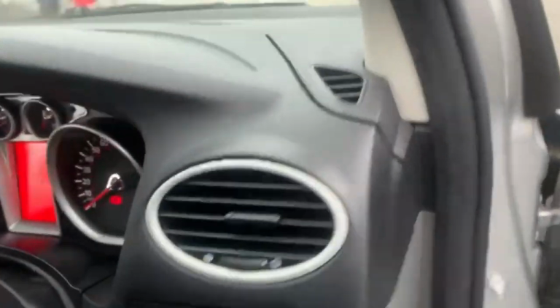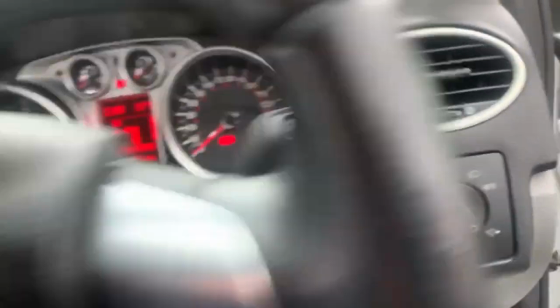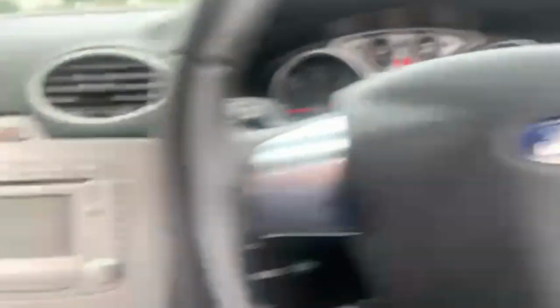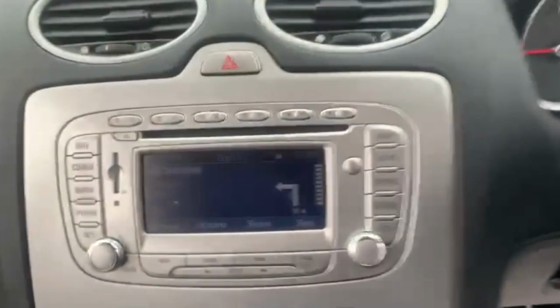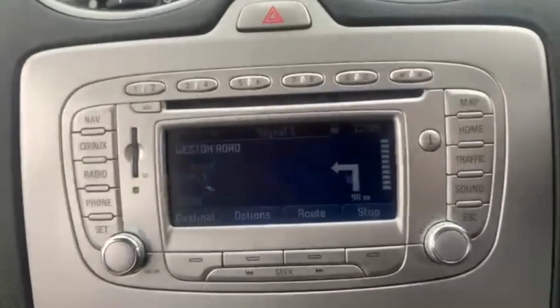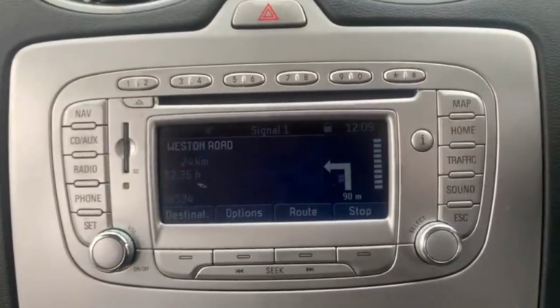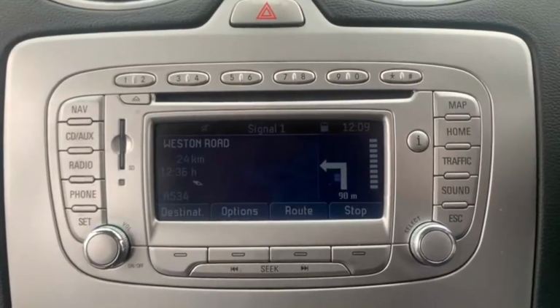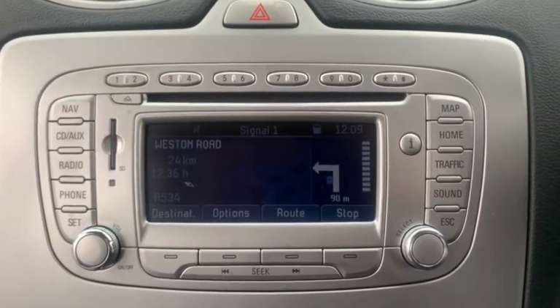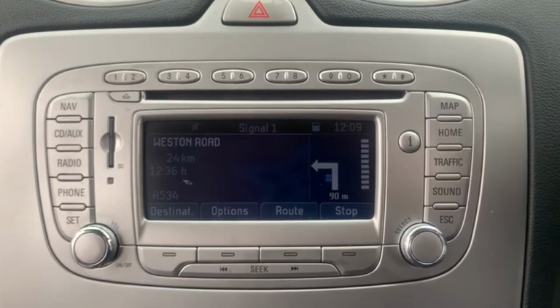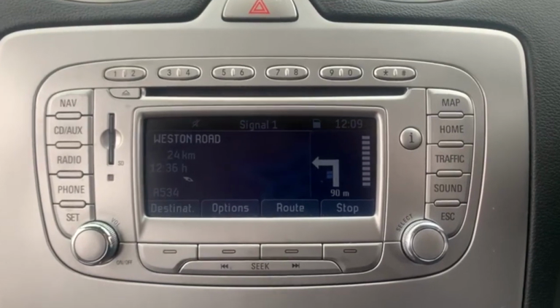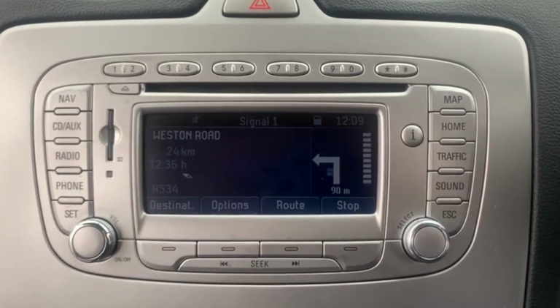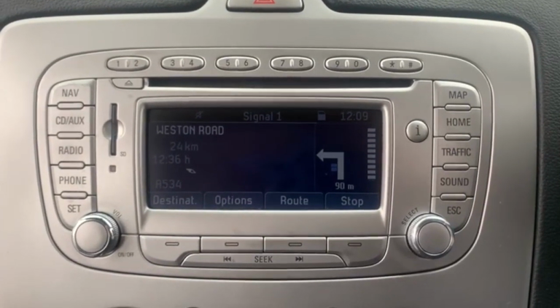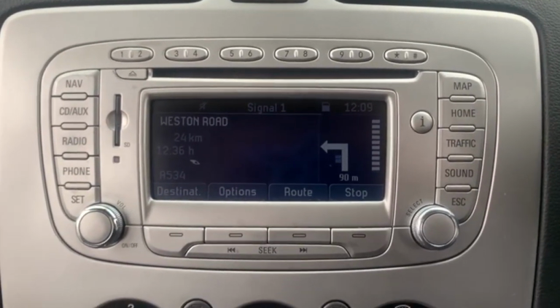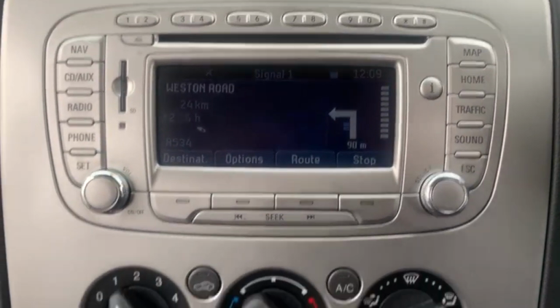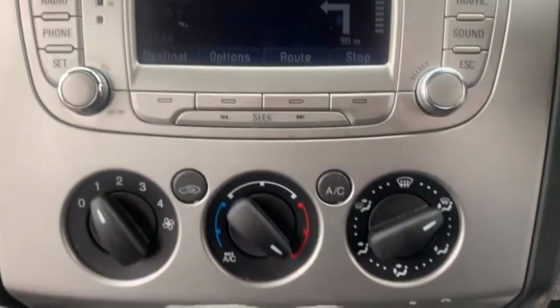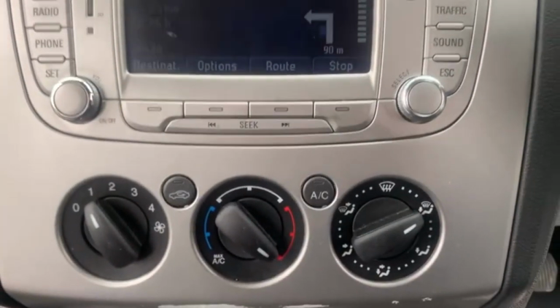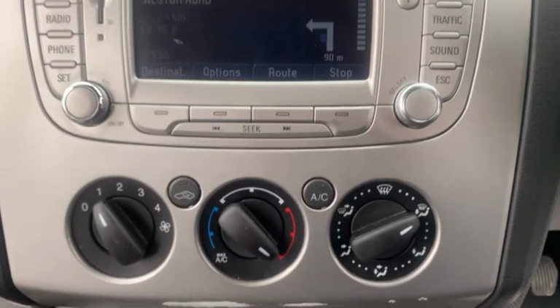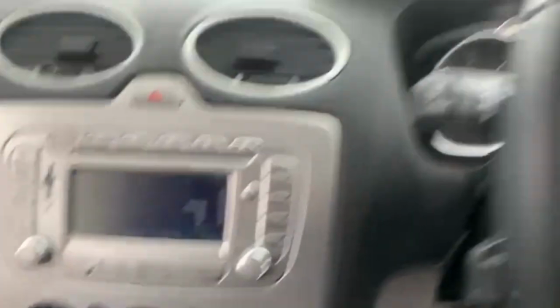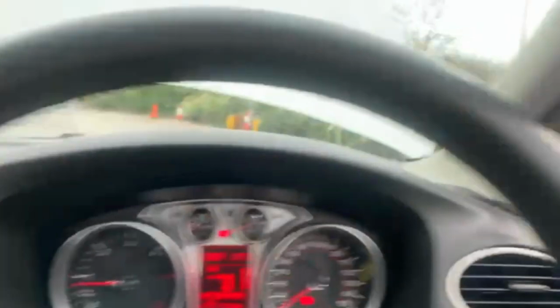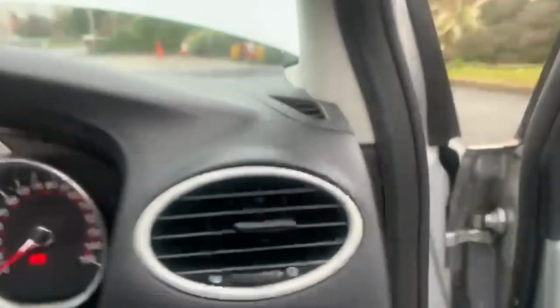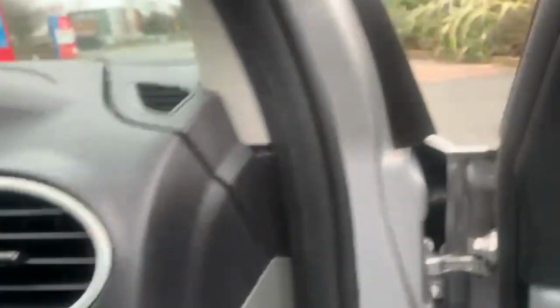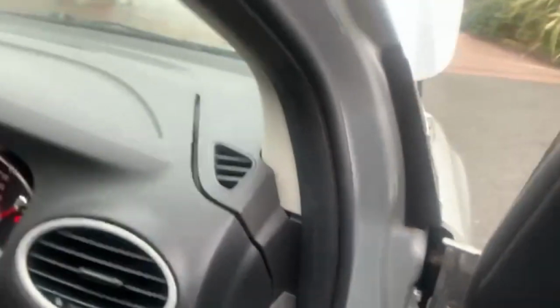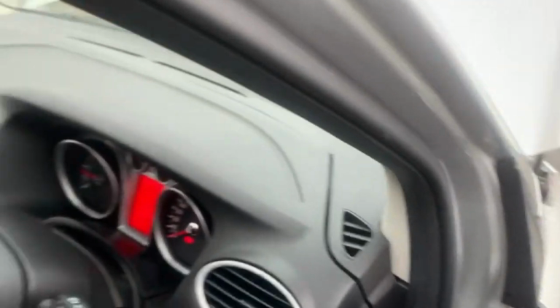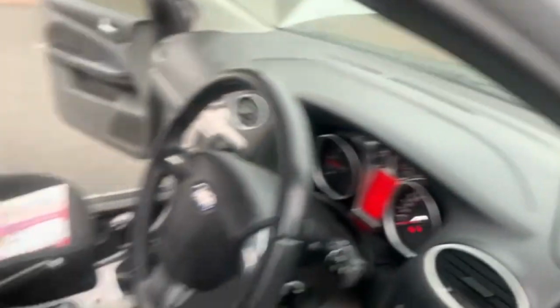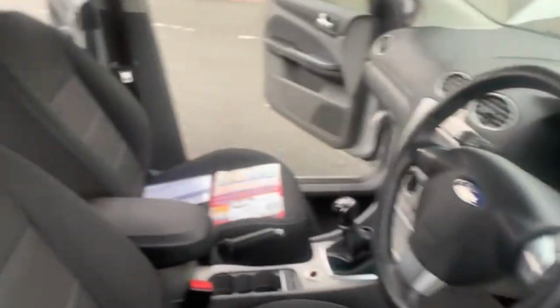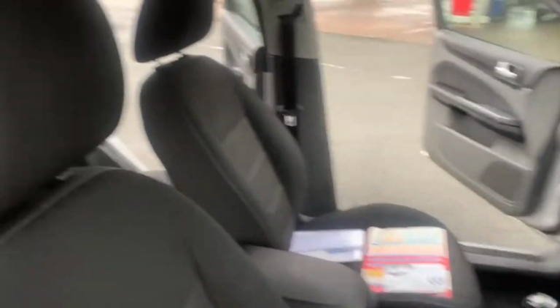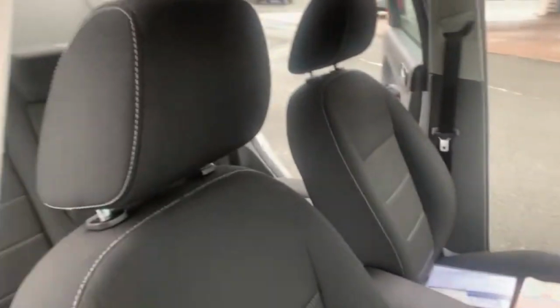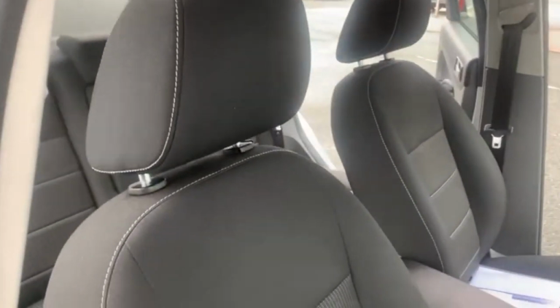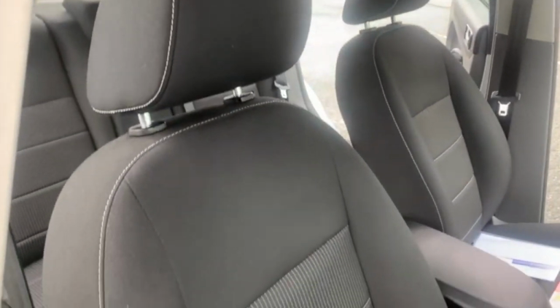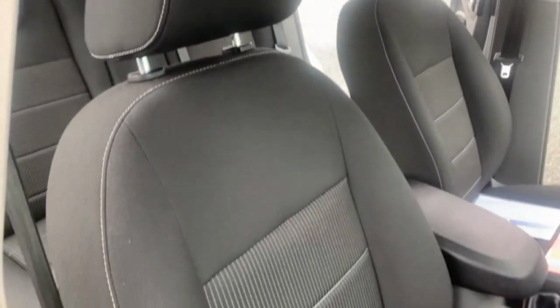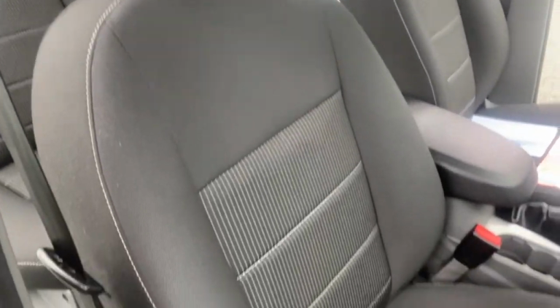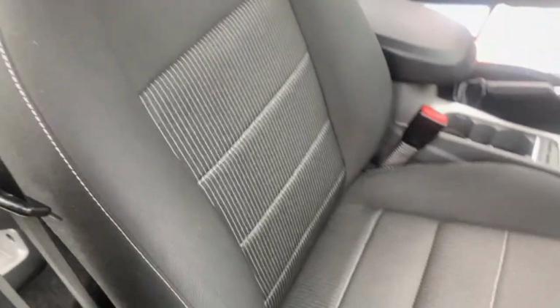Moving on to the interior — you have got your radio there that has your Bluetooth for your phone and also your sat nav as well. You've got your air conditioning, and now I will show you around all the seats inside the vehicle just so you can see the condition of them.